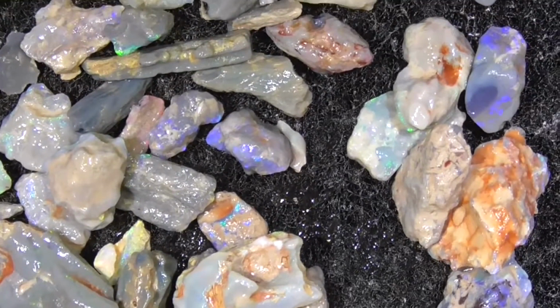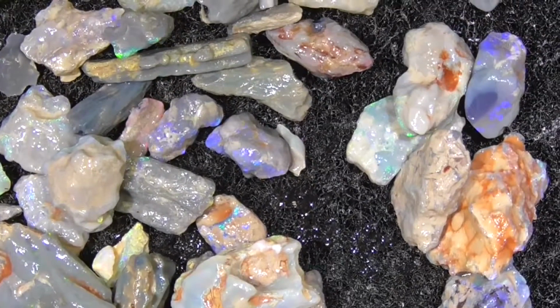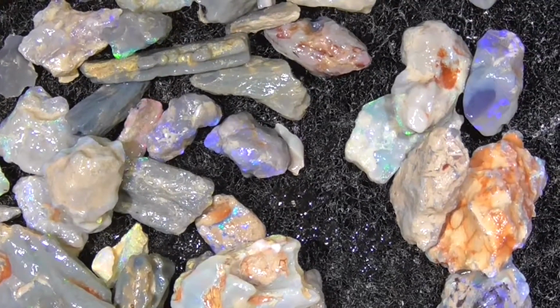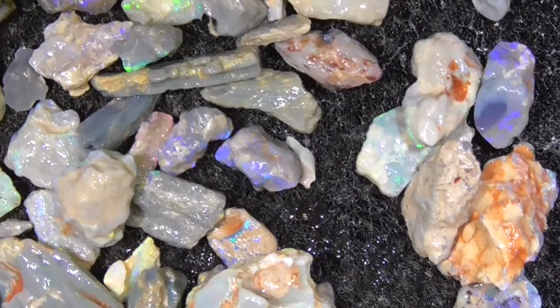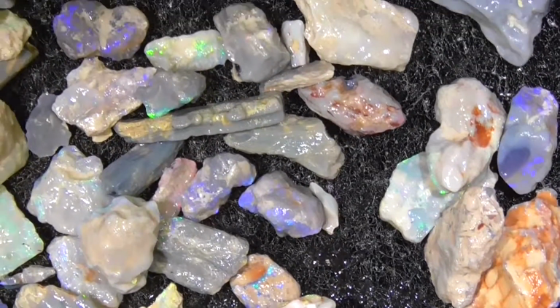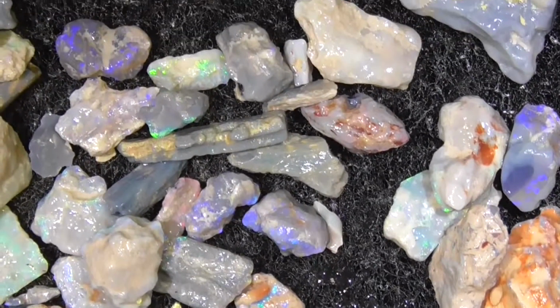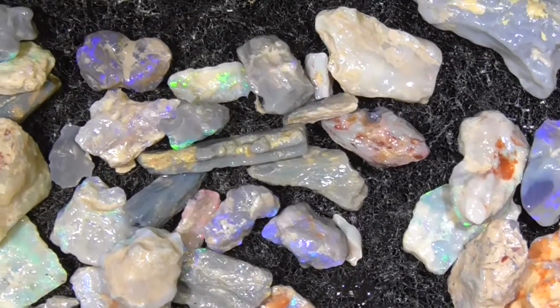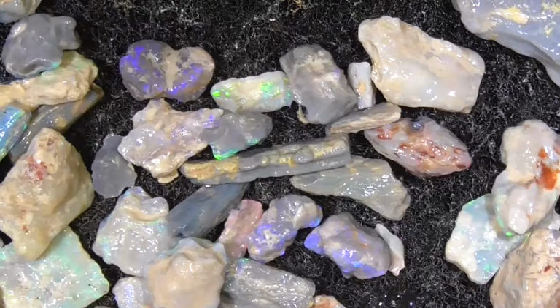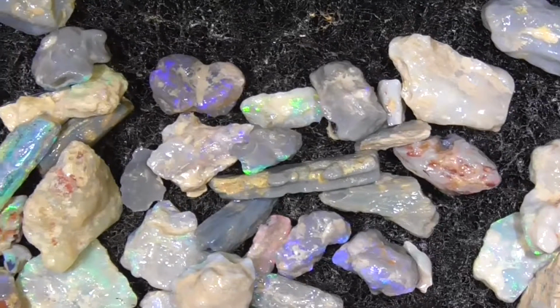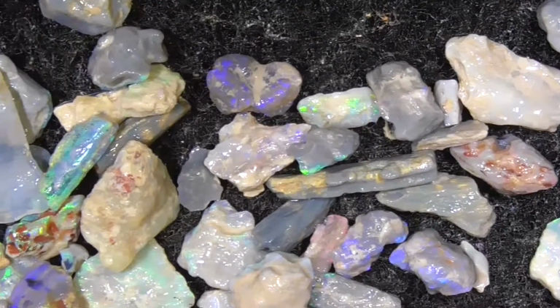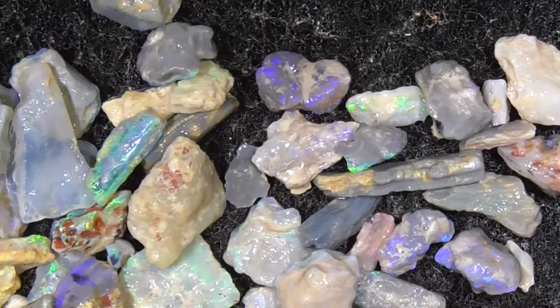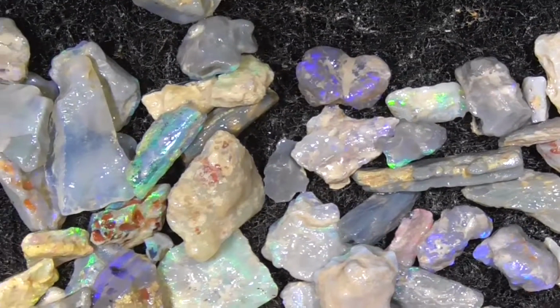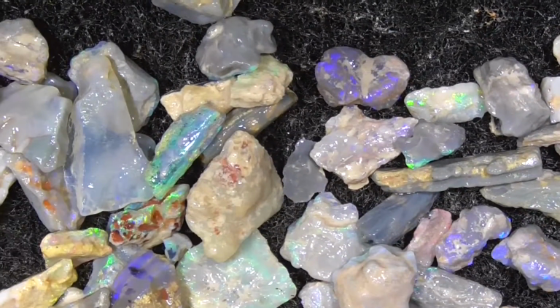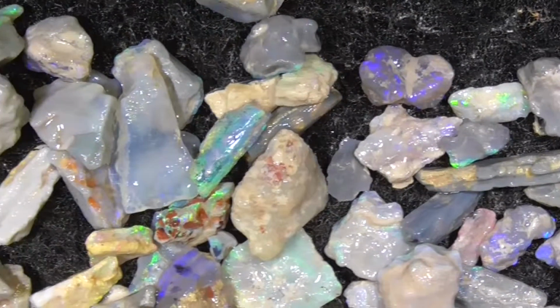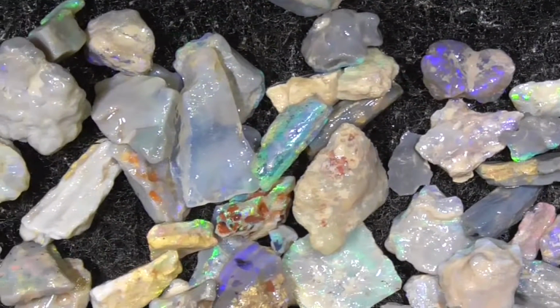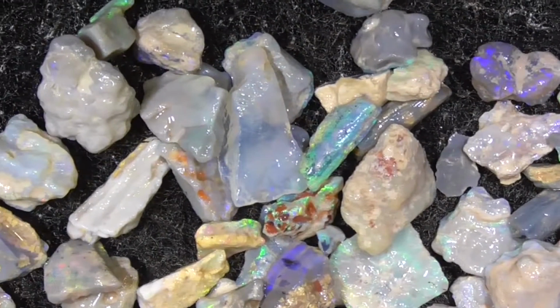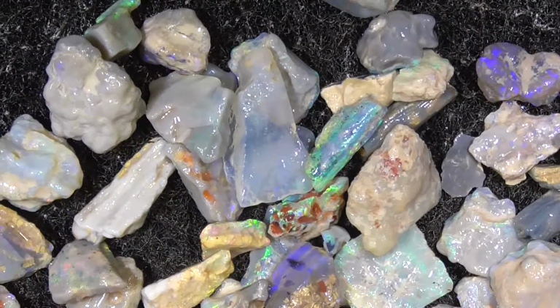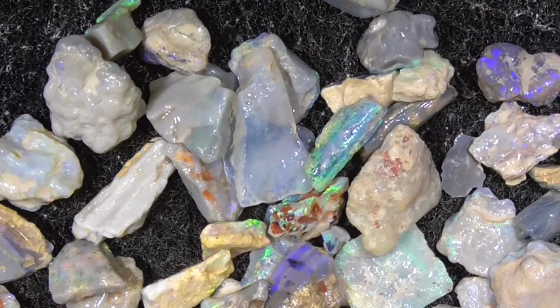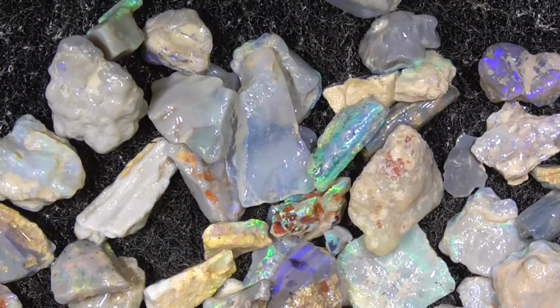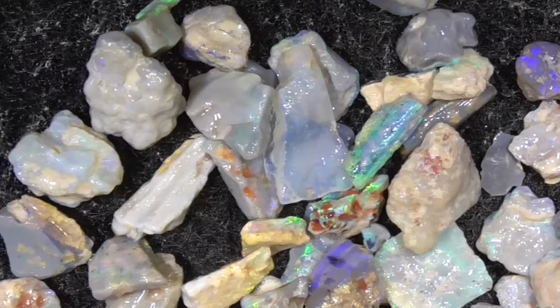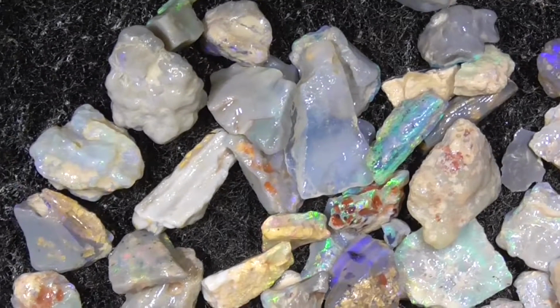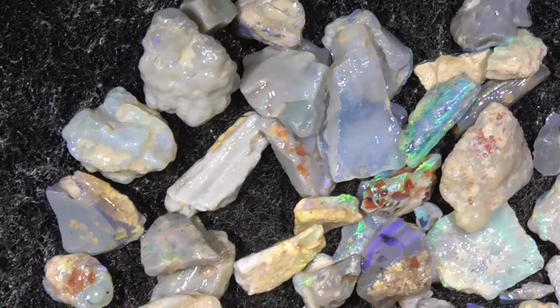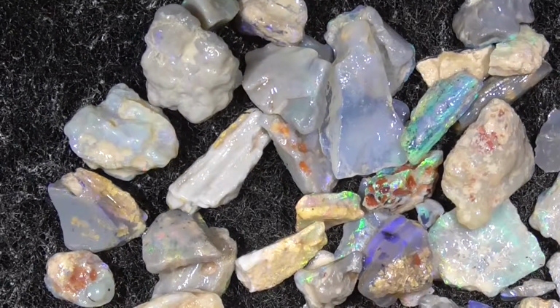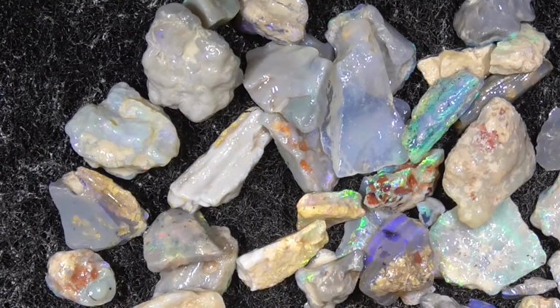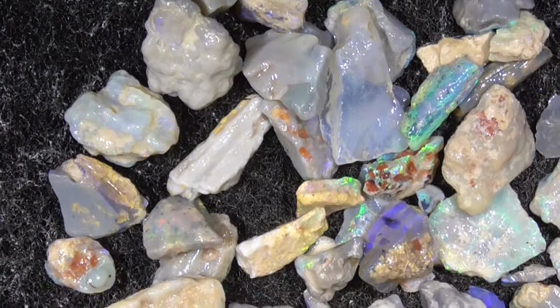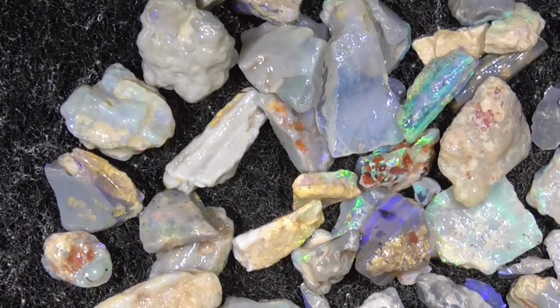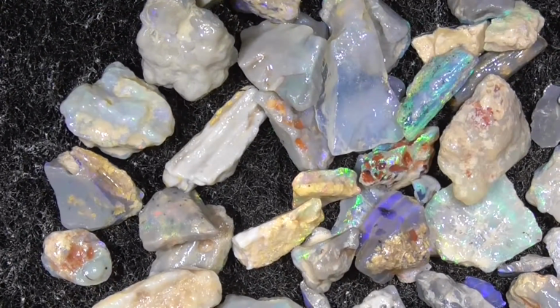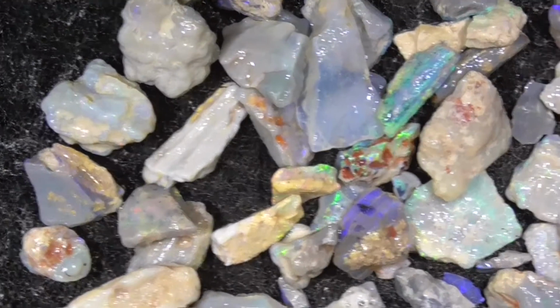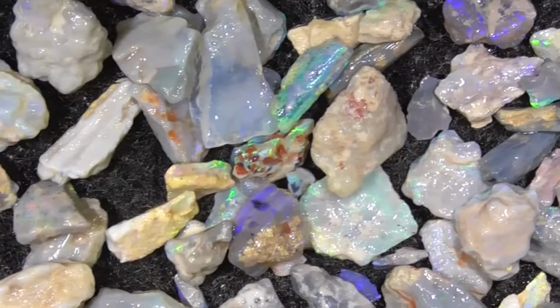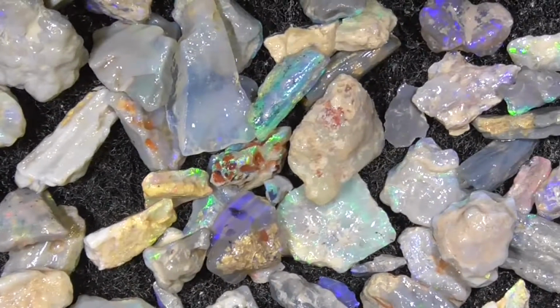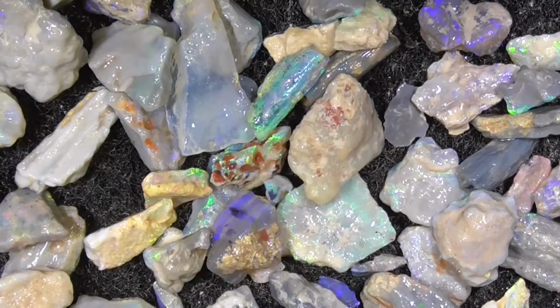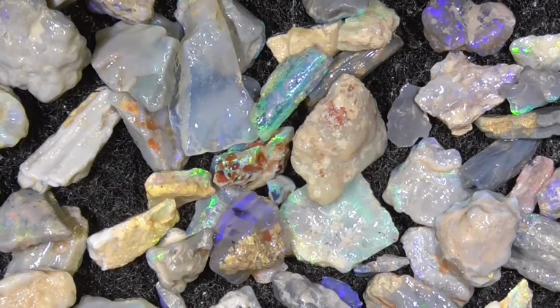Like I say, there are a few pieces in here that might cut — good practice material. A few bright pieces, like that piece of green material in the middle. Looks like a couple of bits of multicolour stuff too.